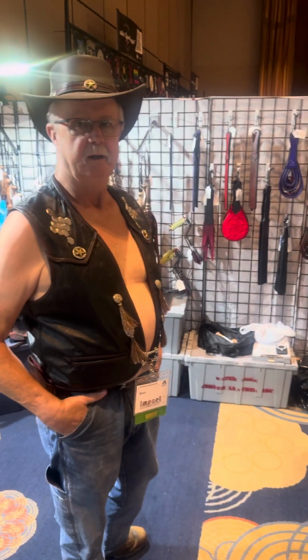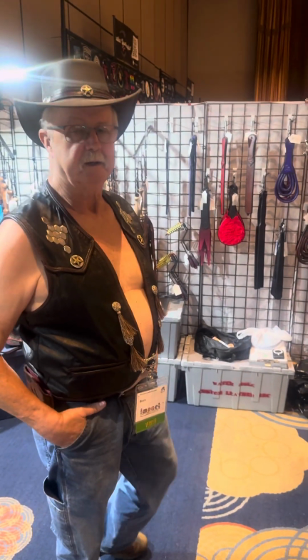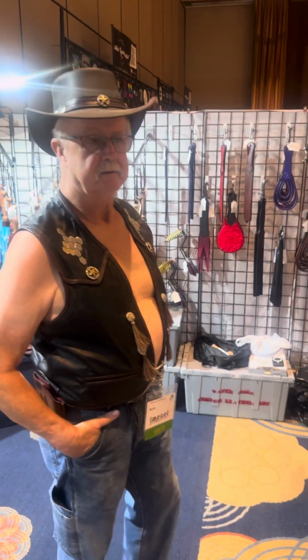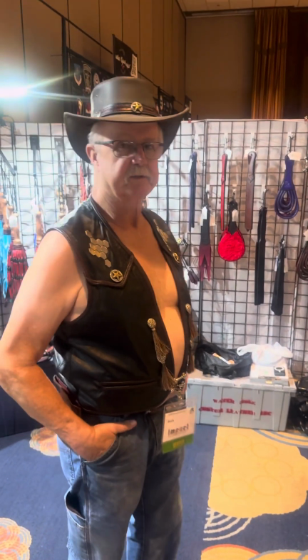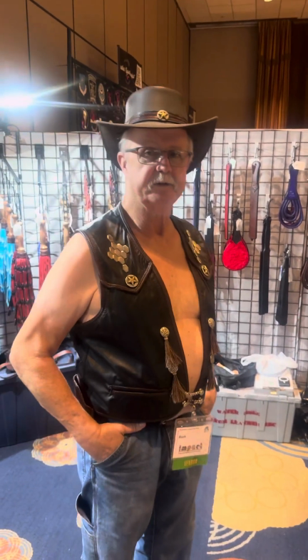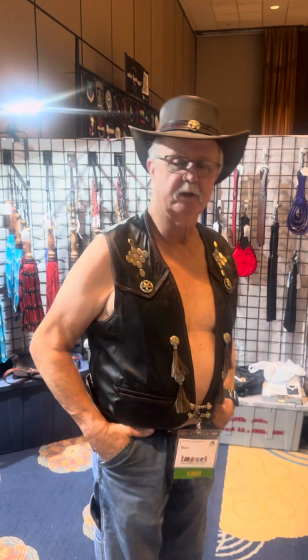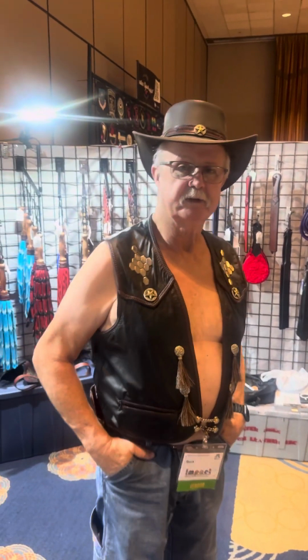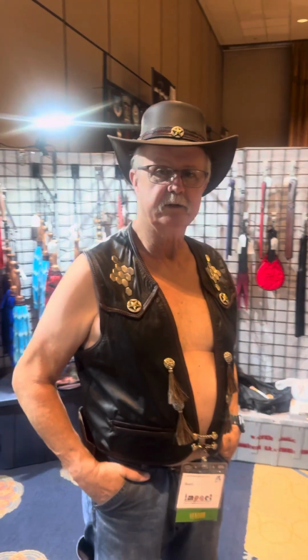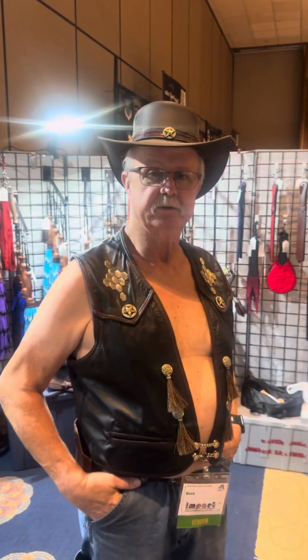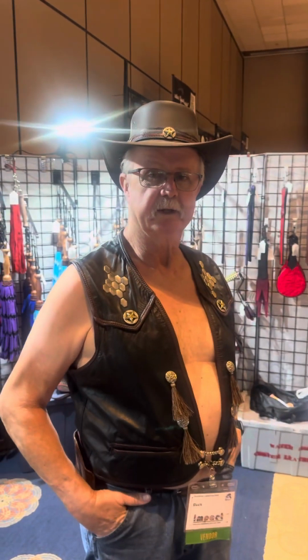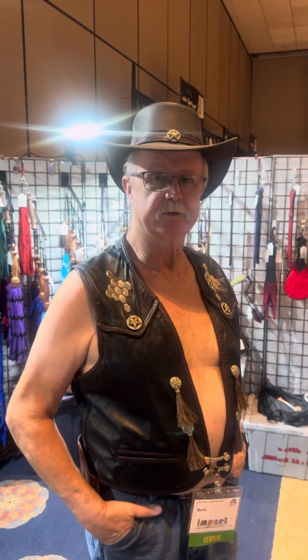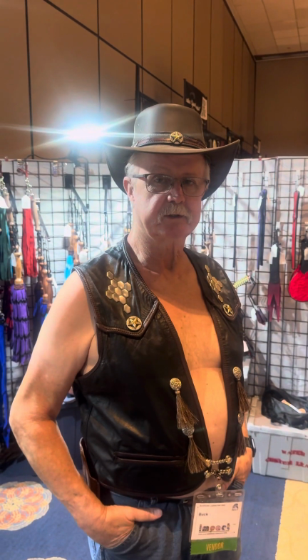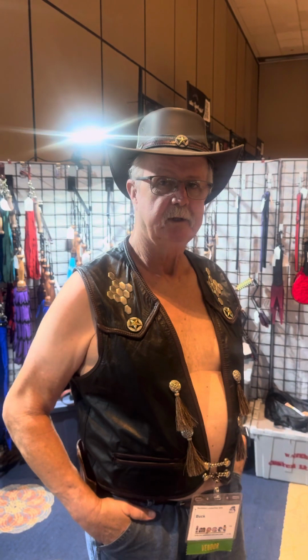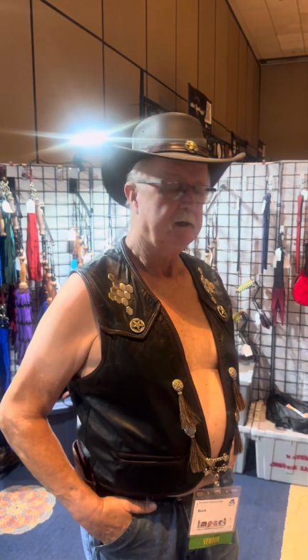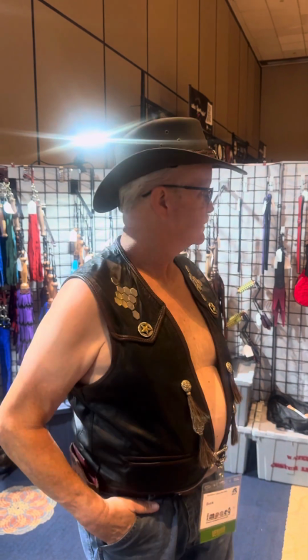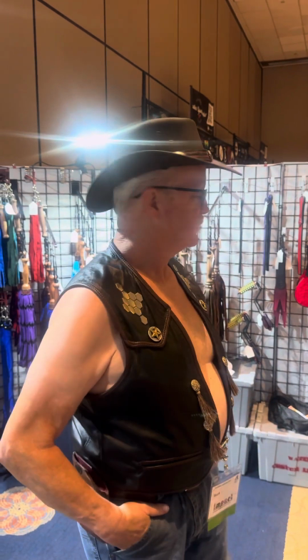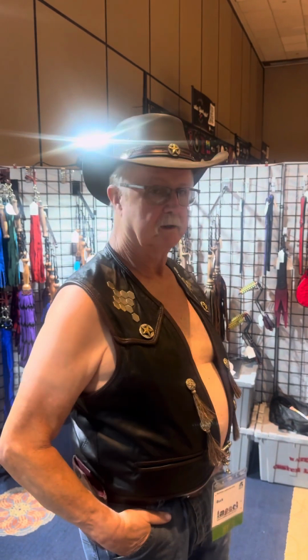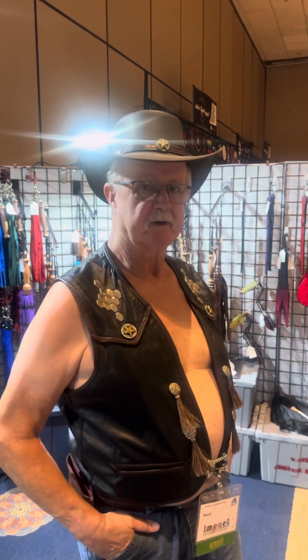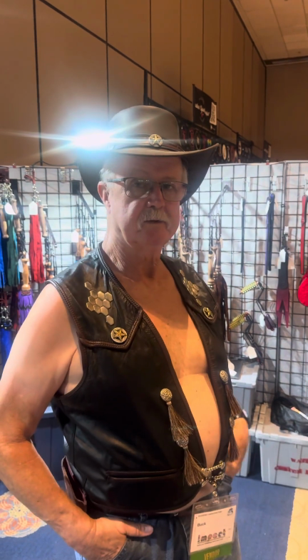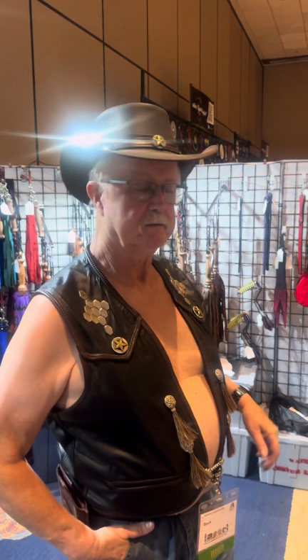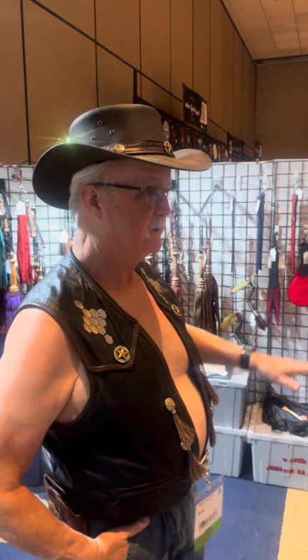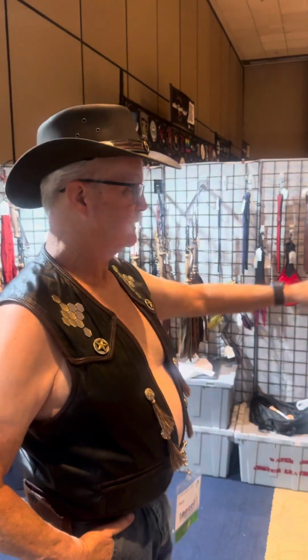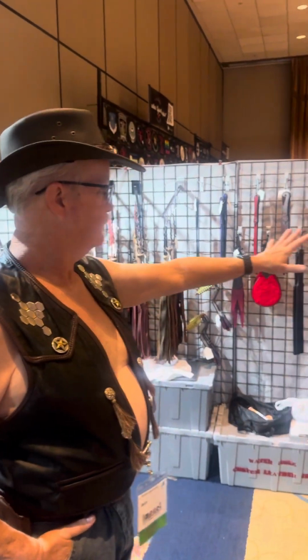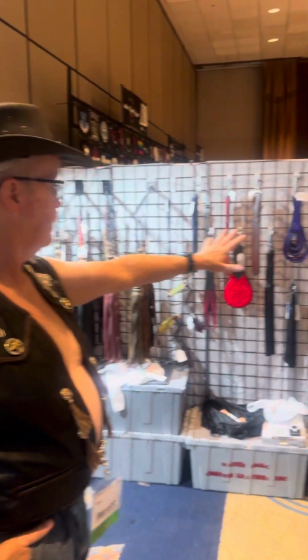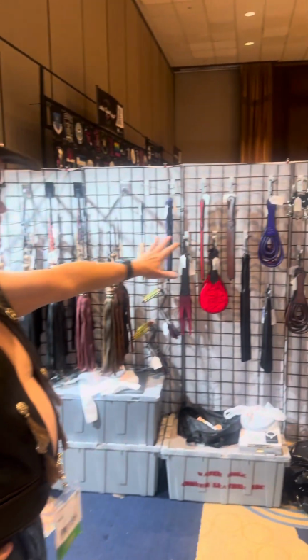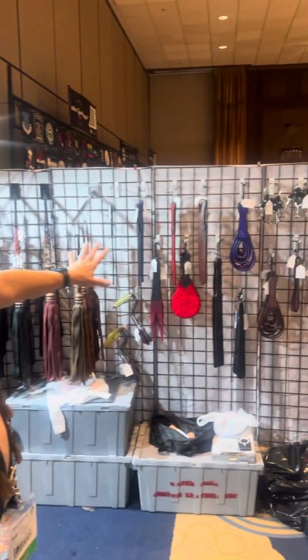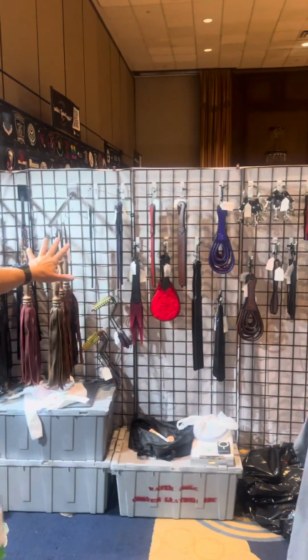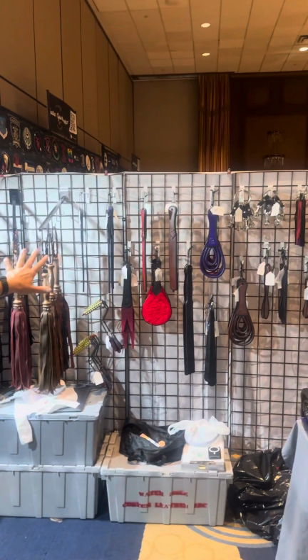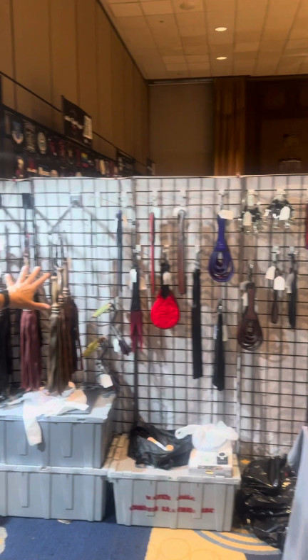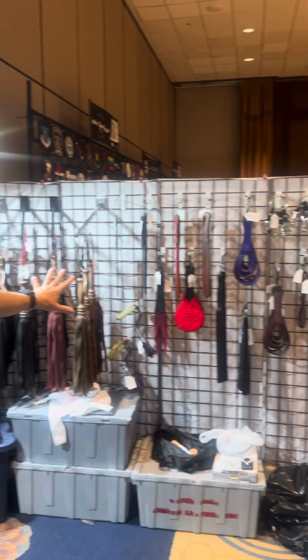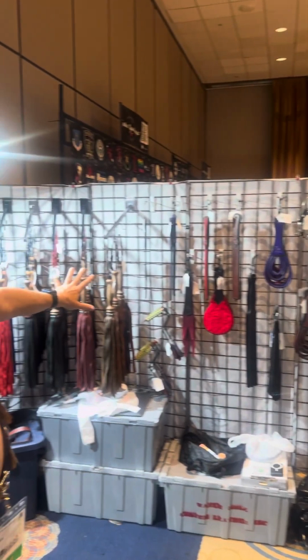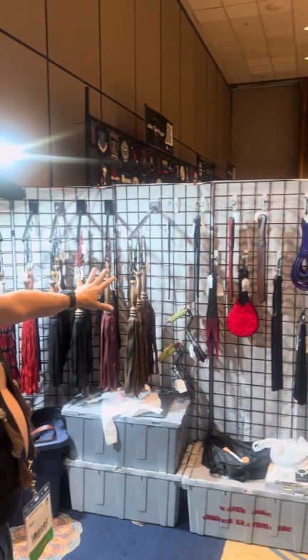Hi there, we're at Southeast Leatherfest here in Atlanta, Georgia. I'd like to show you a little bit of our booth where we have our wall of weapons over here.